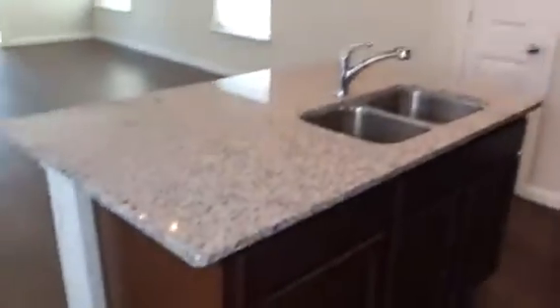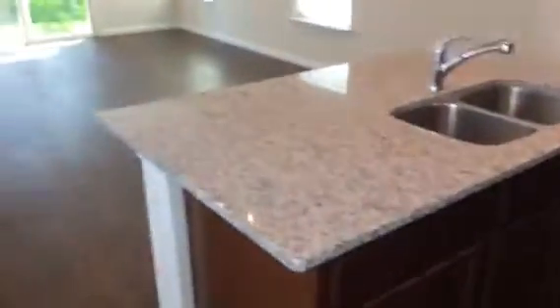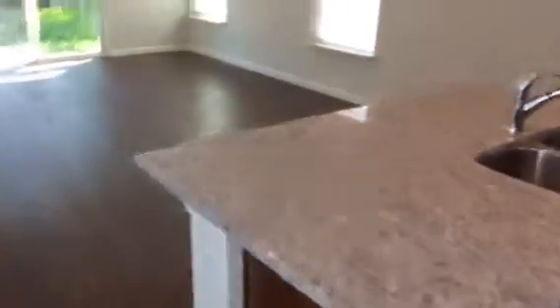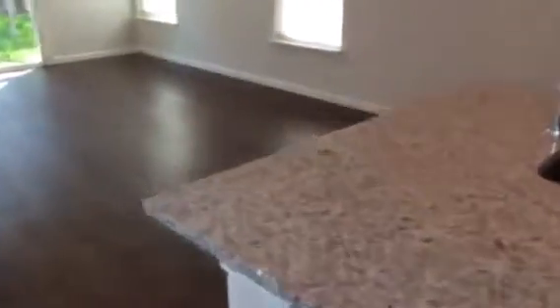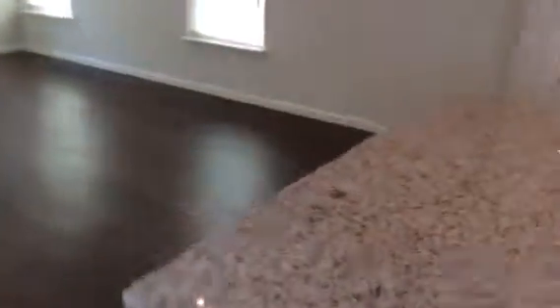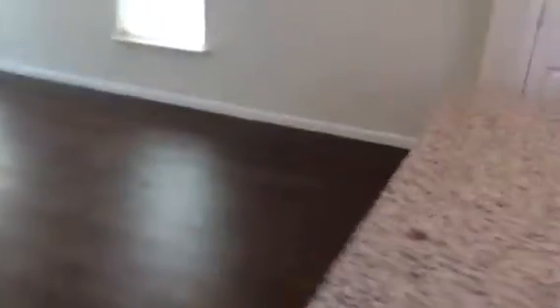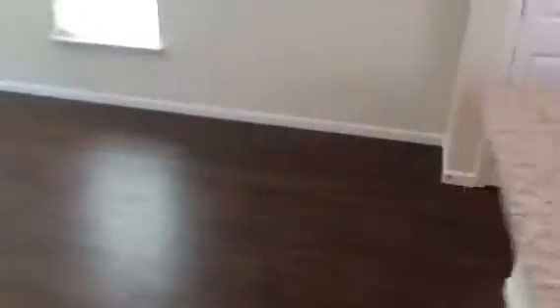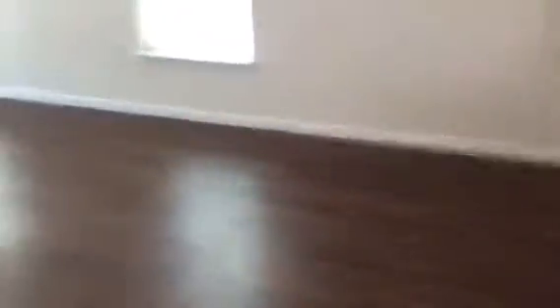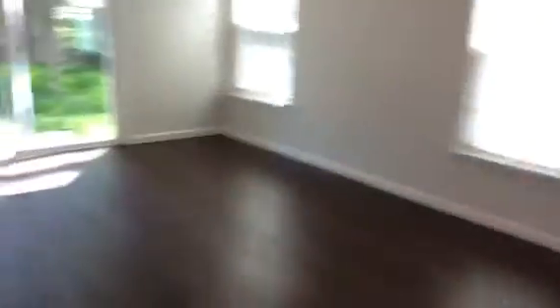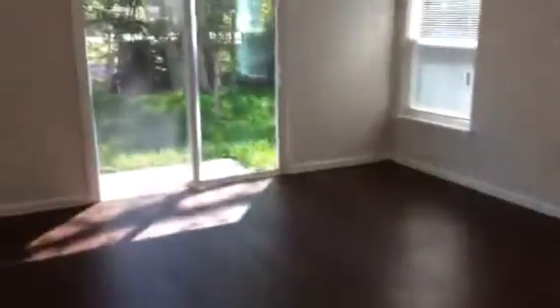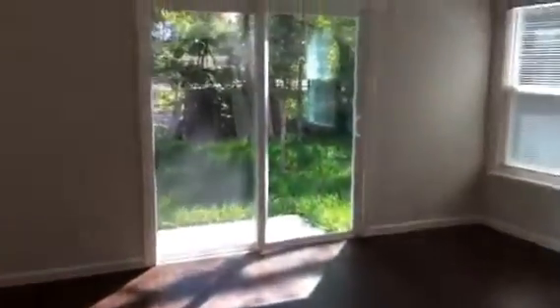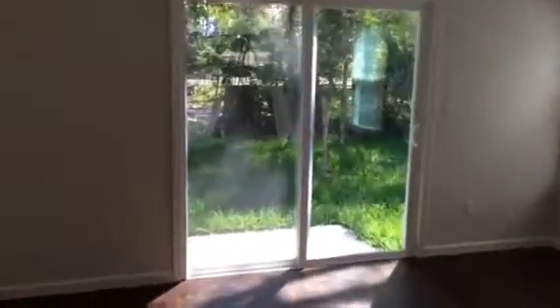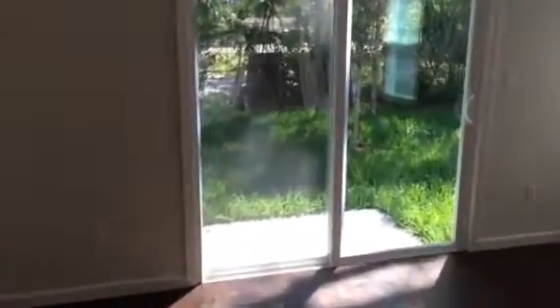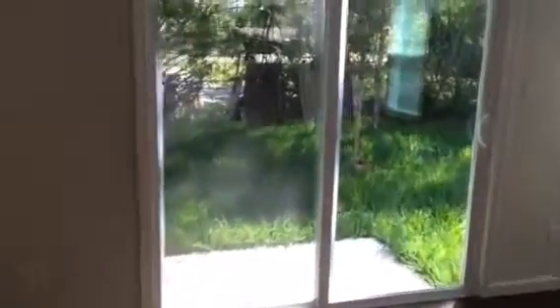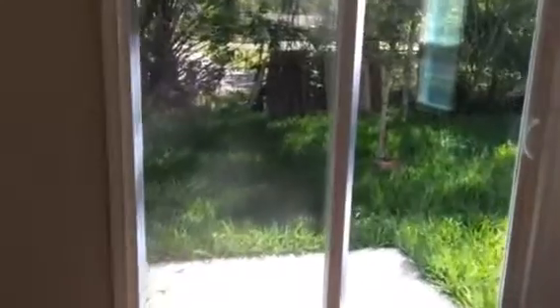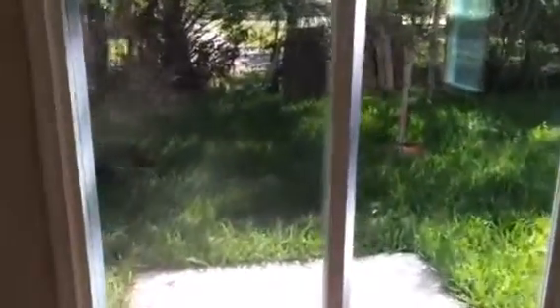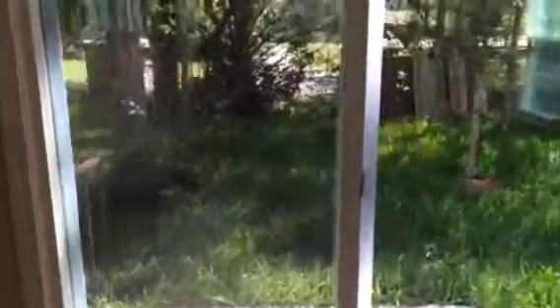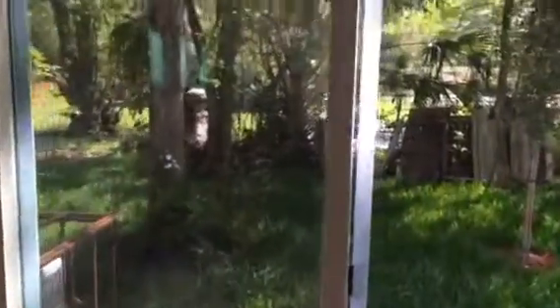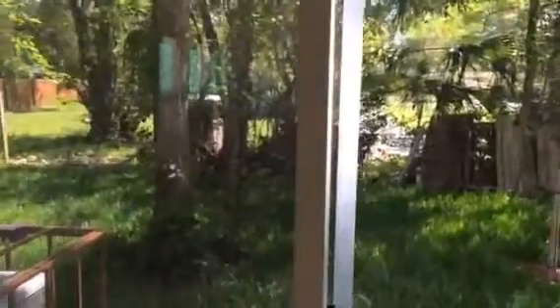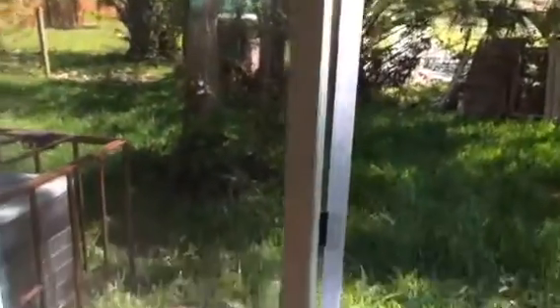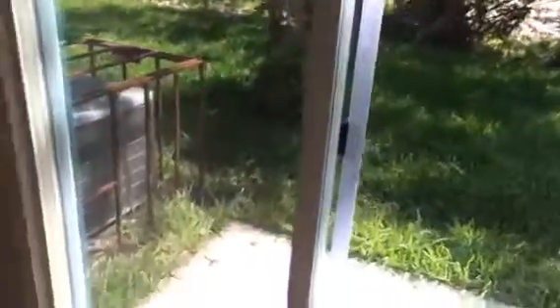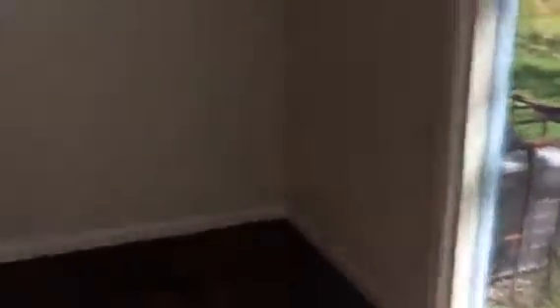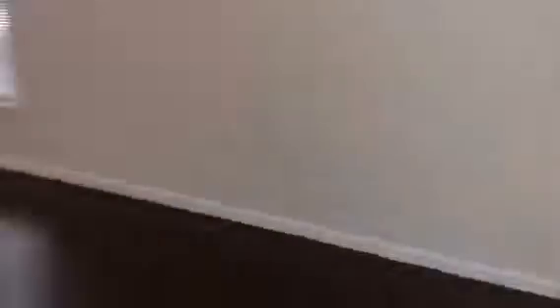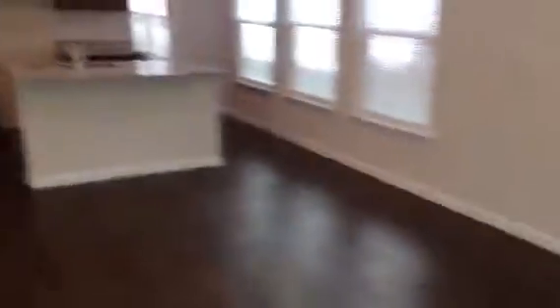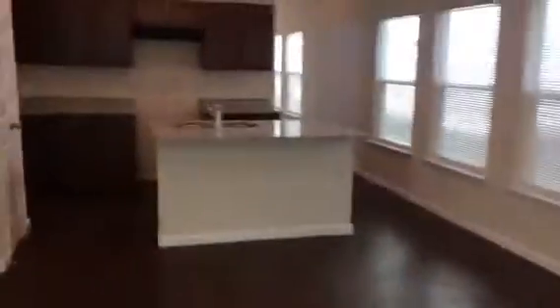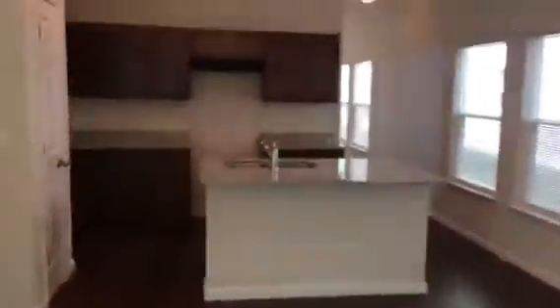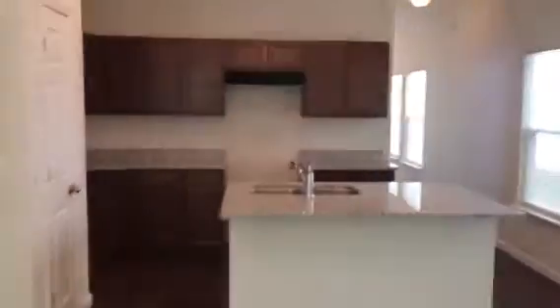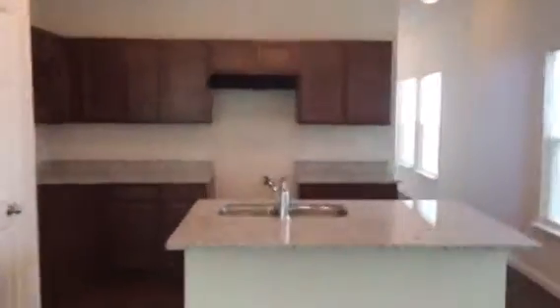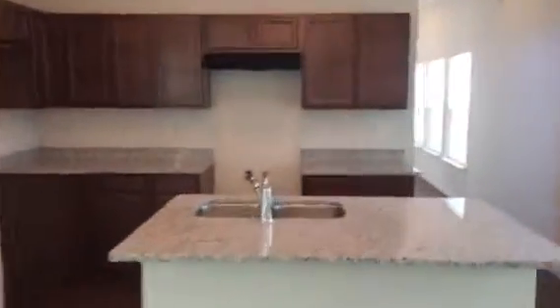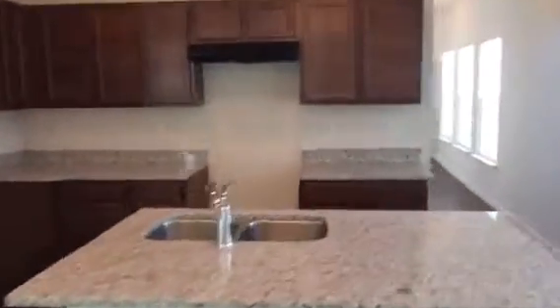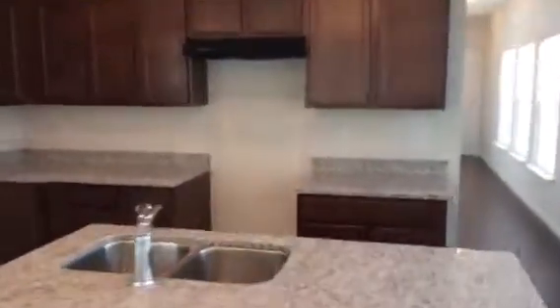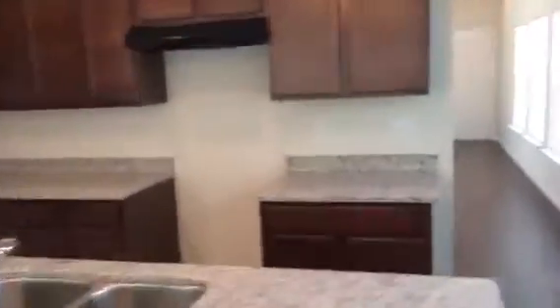The kitchen has granite tops and an island countertop. There's a sliding door that leads to the backyard. We'll install appliances before the resident moves in.